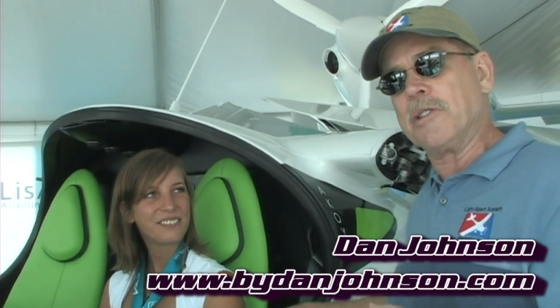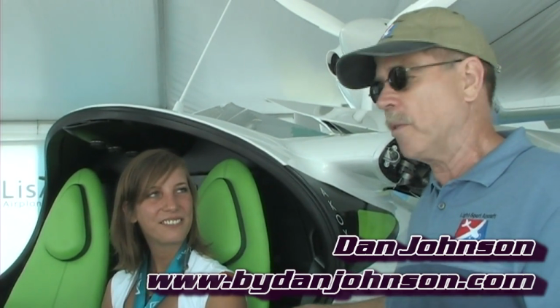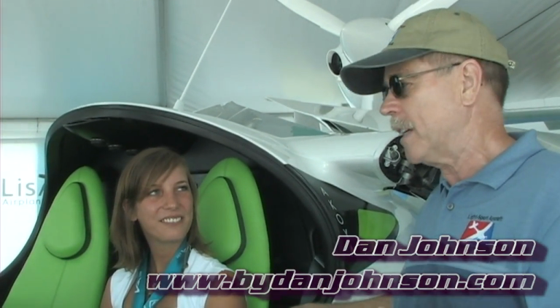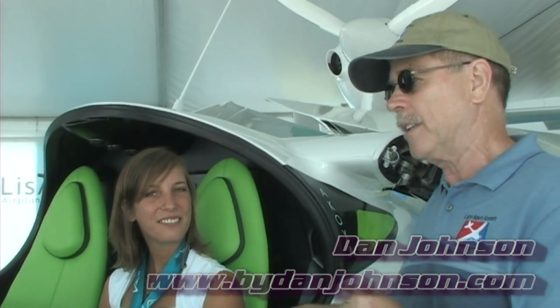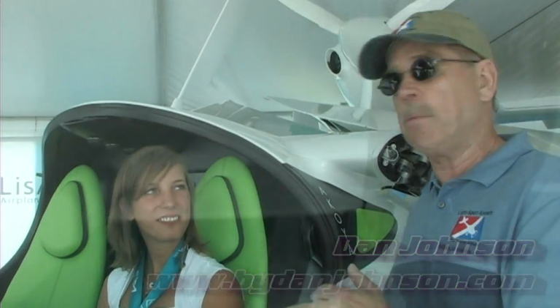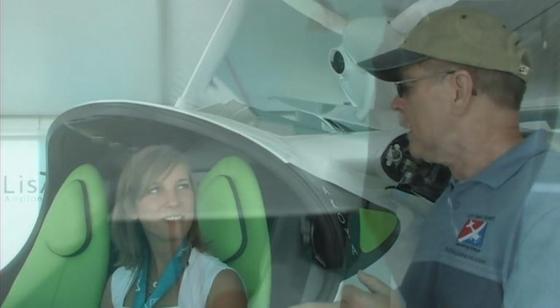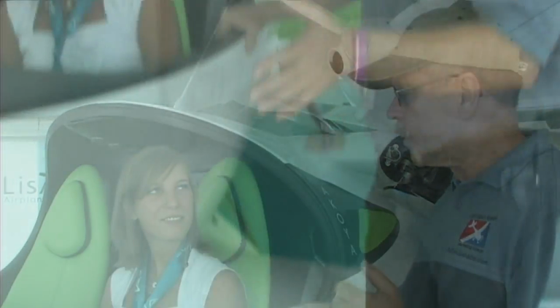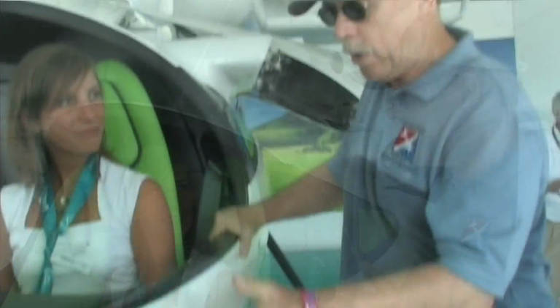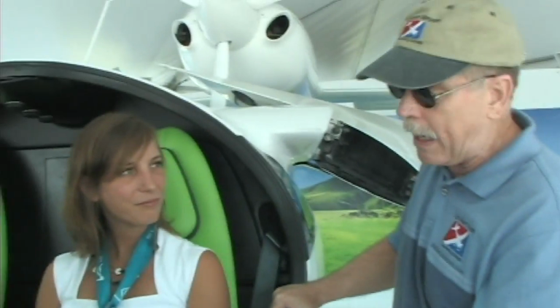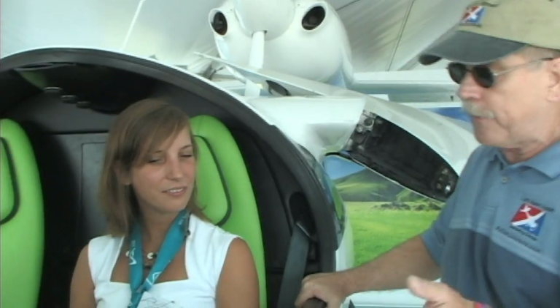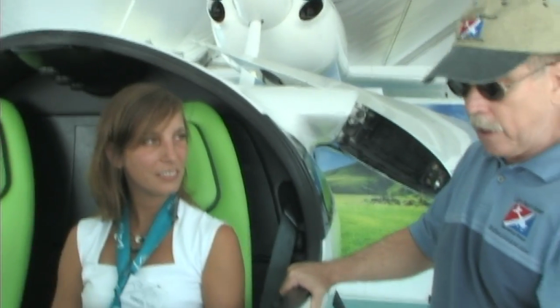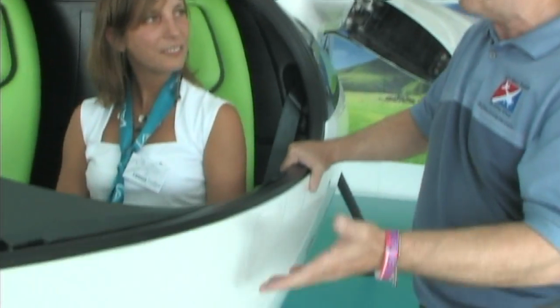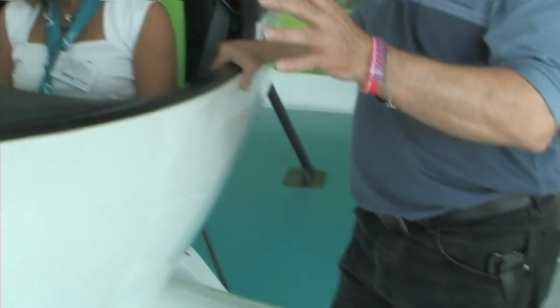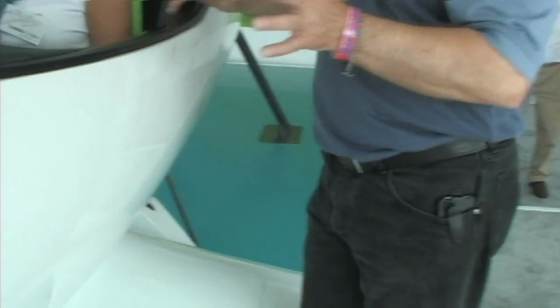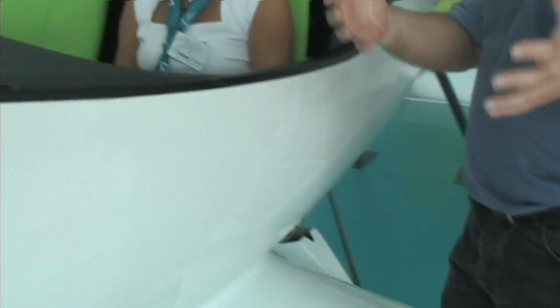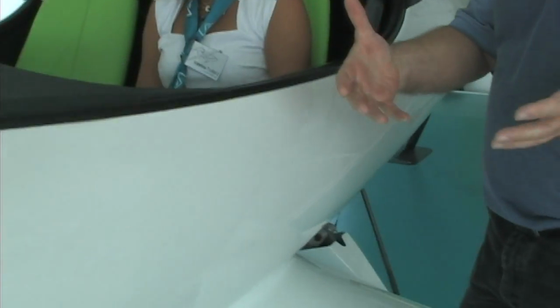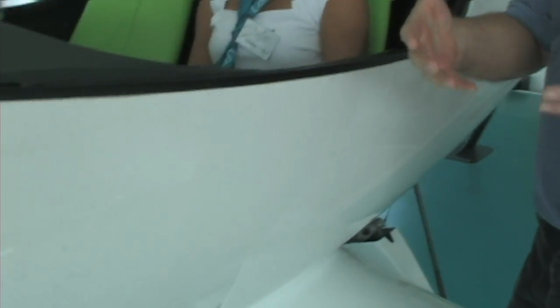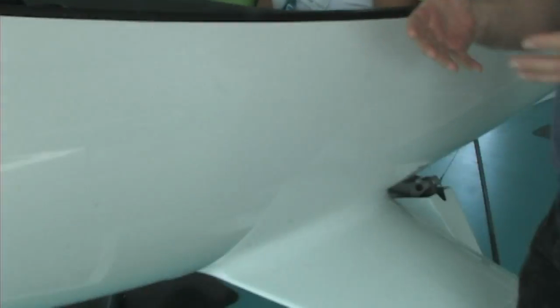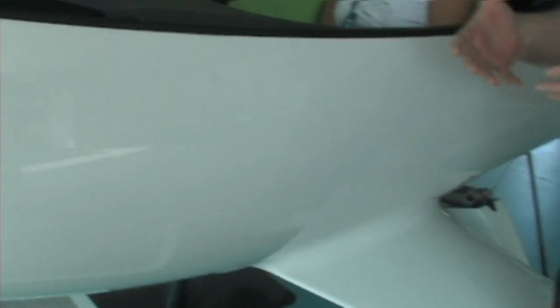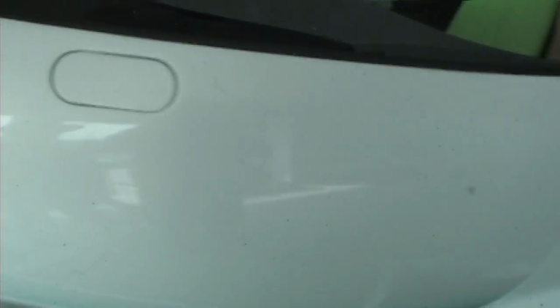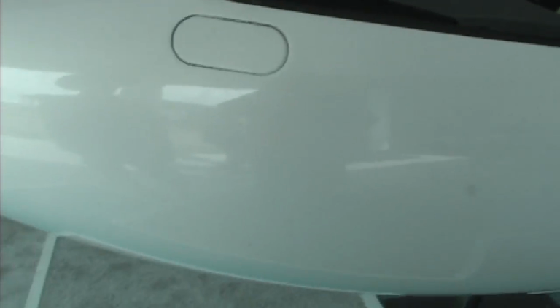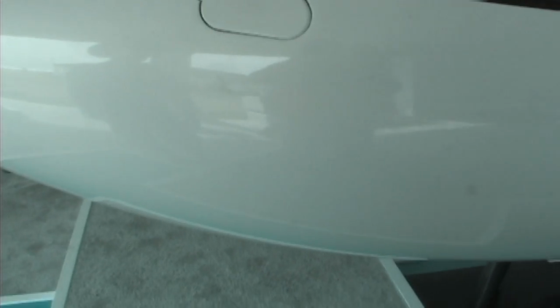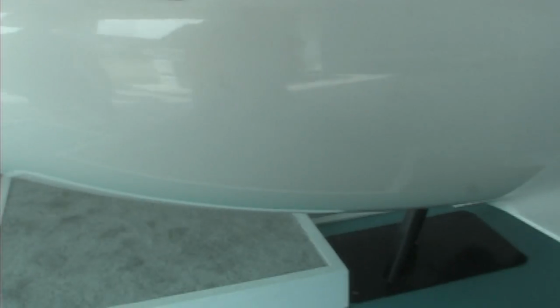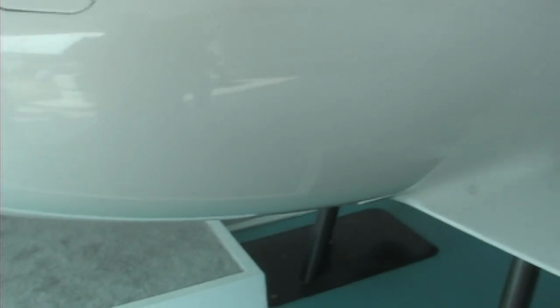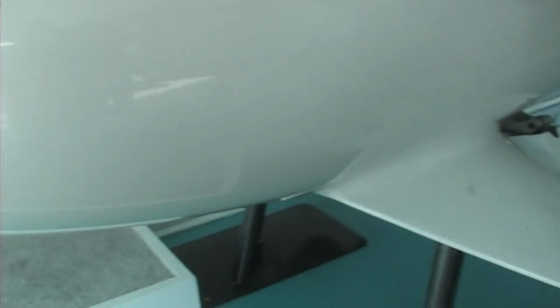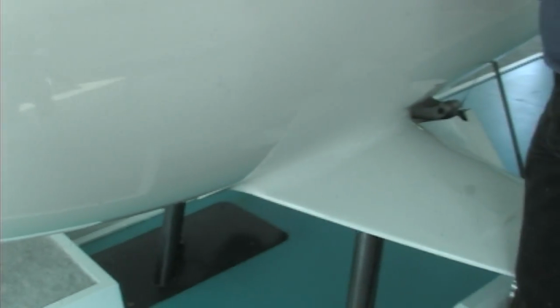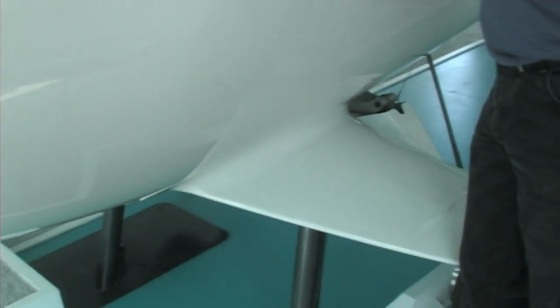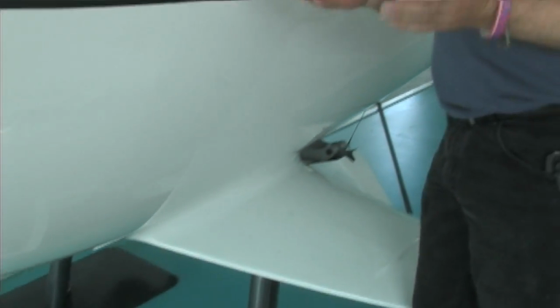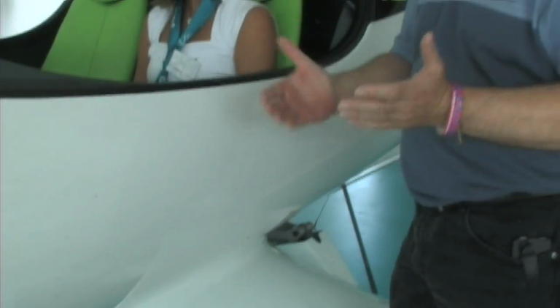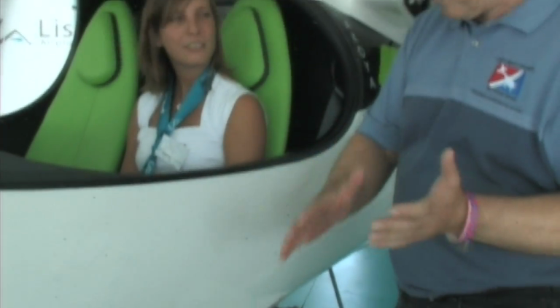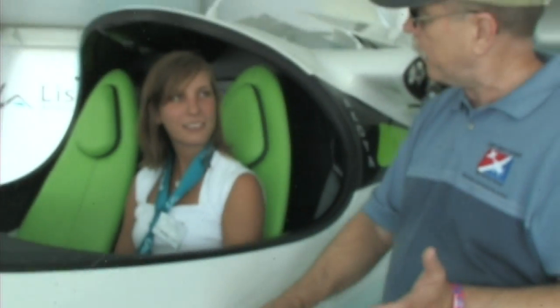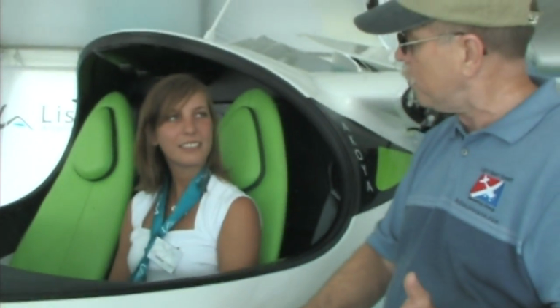As we look at the bottom of the fuselage here, we don't see the usual shape that is common on seaplanes, which have sharp edges and so forth. This is very smooth.